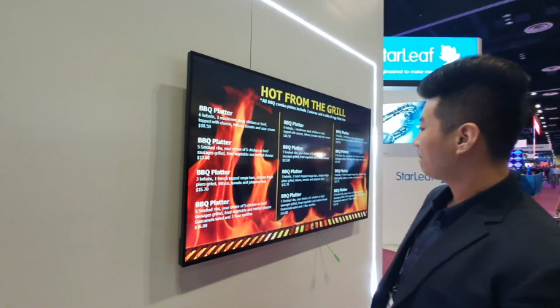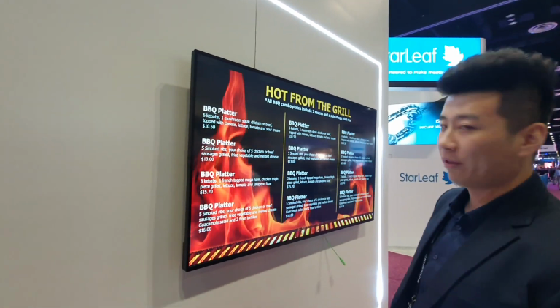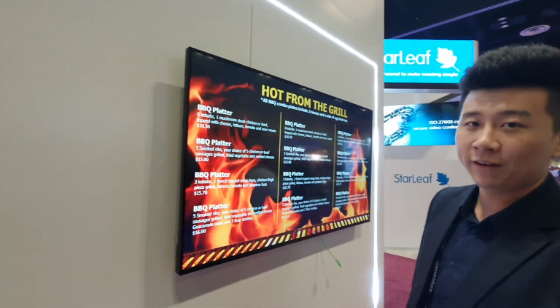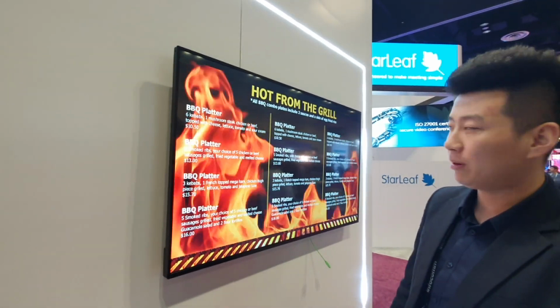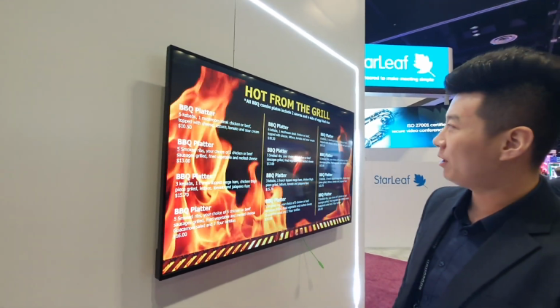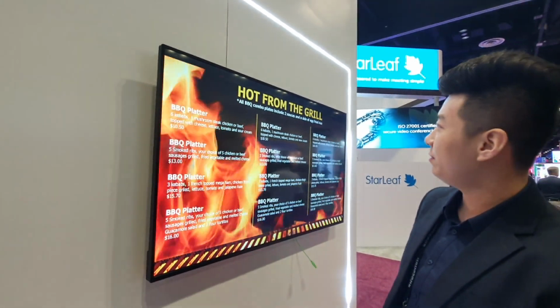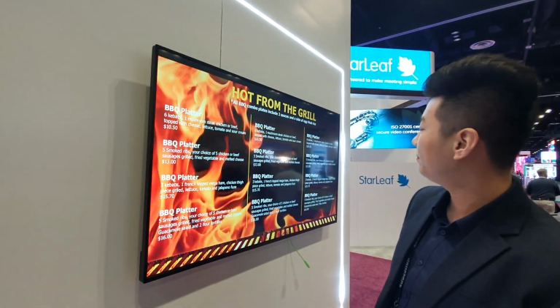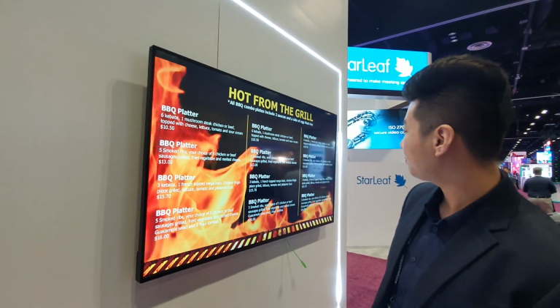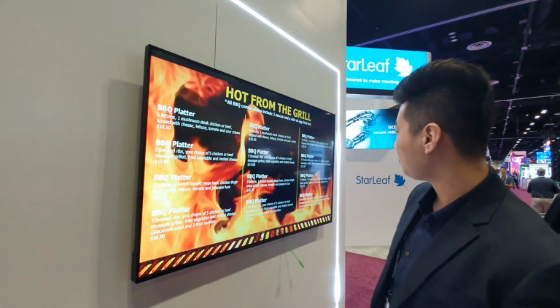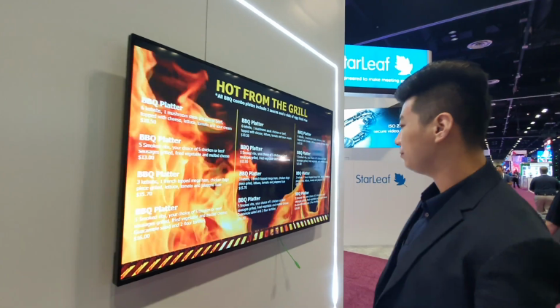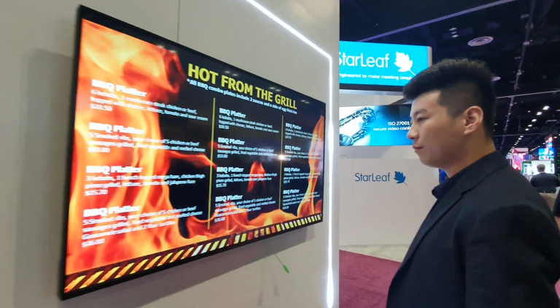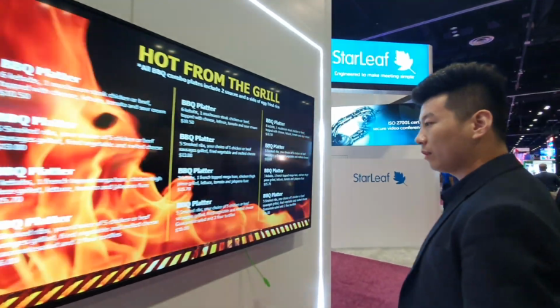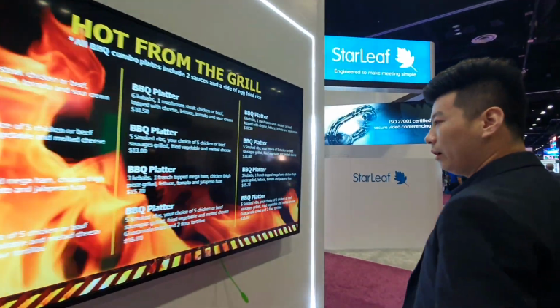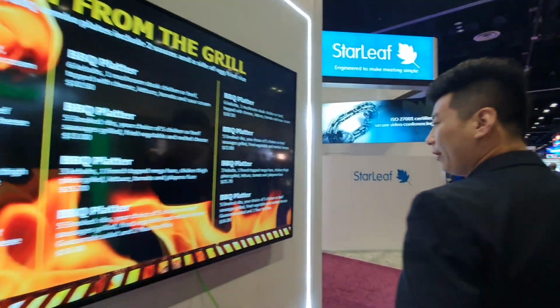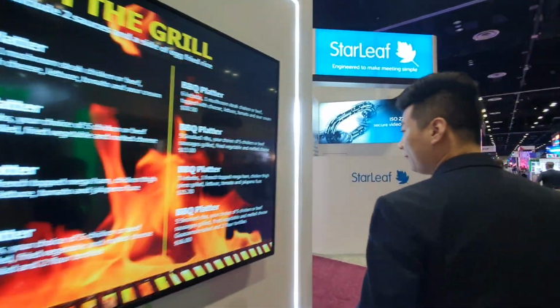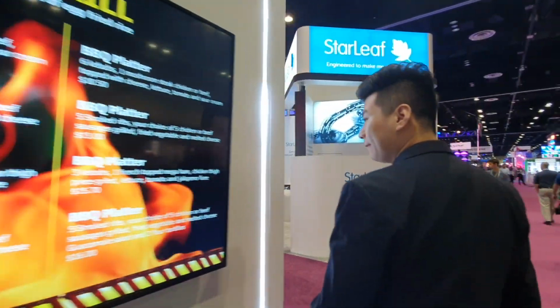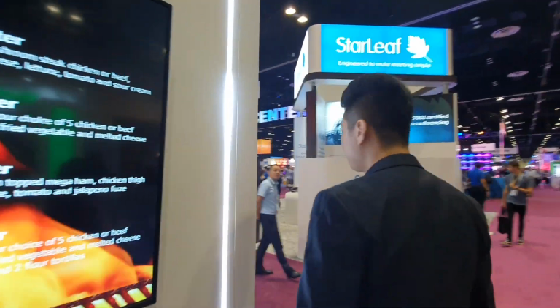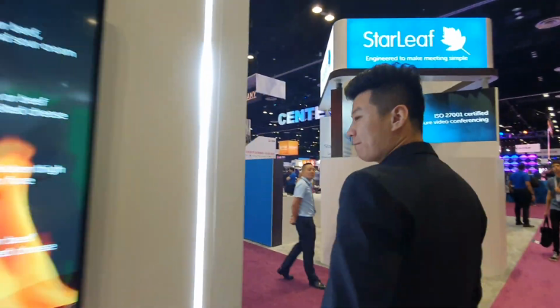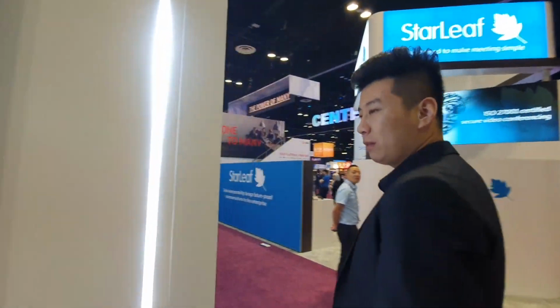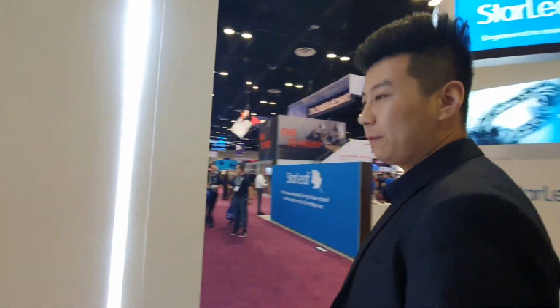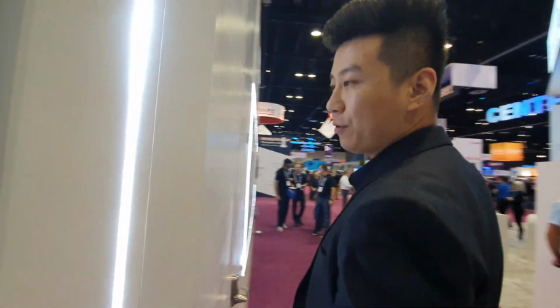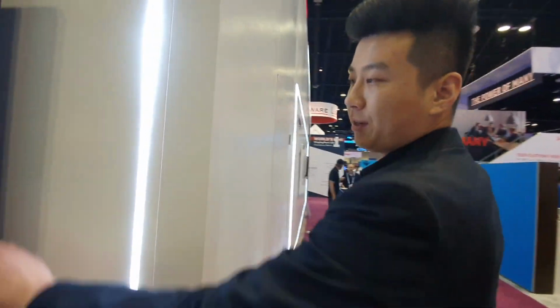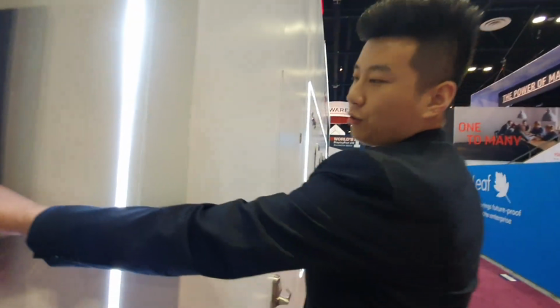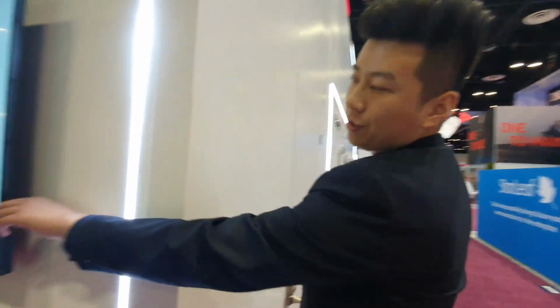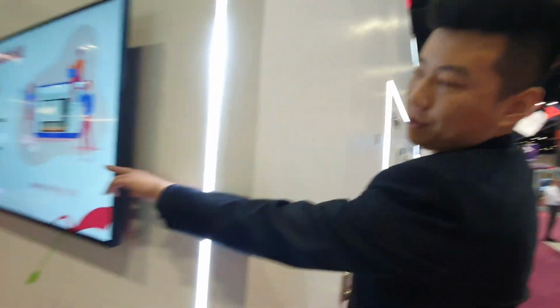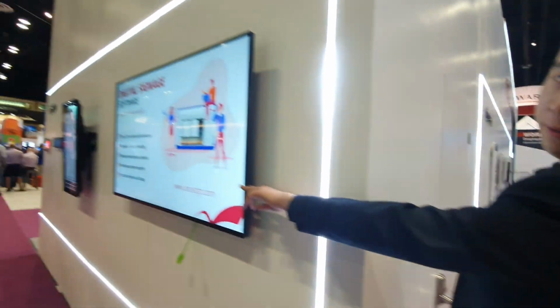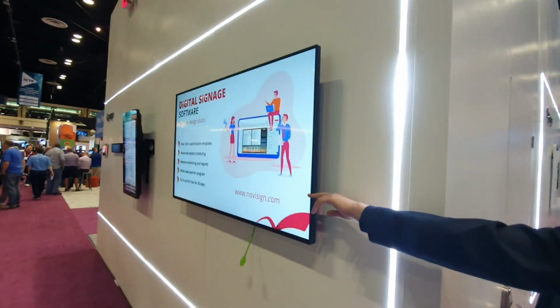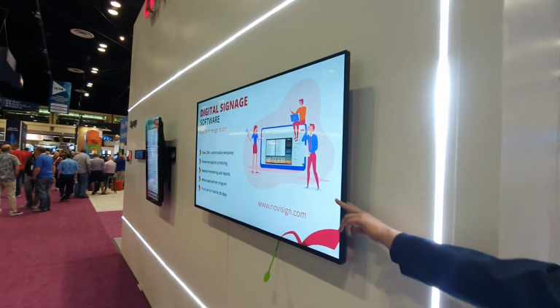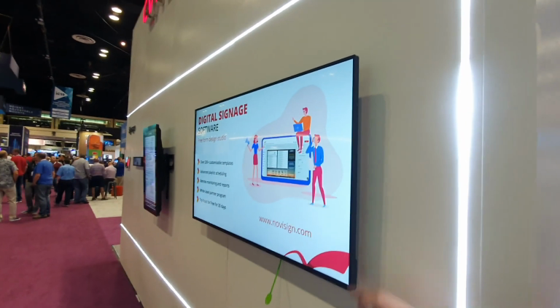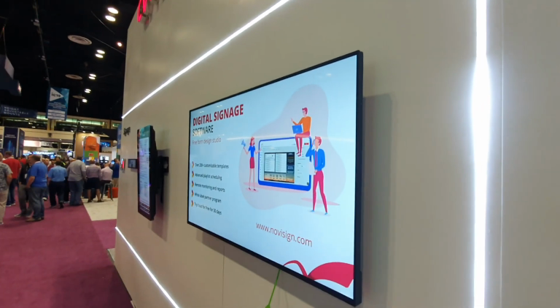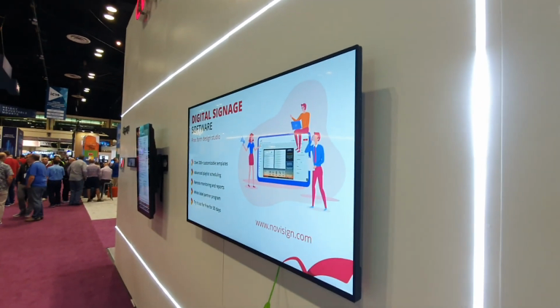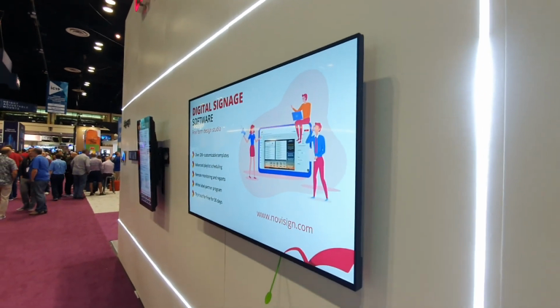With NoviSign player built in. As you can see, the structure is very slim, very lightweight.